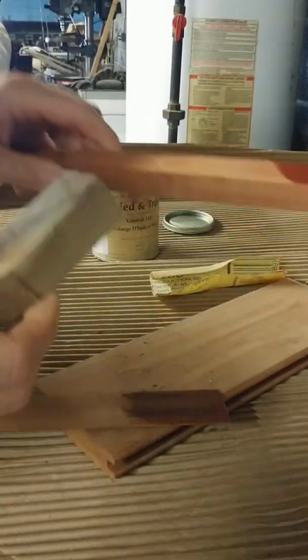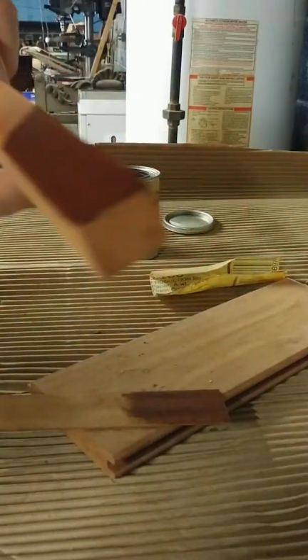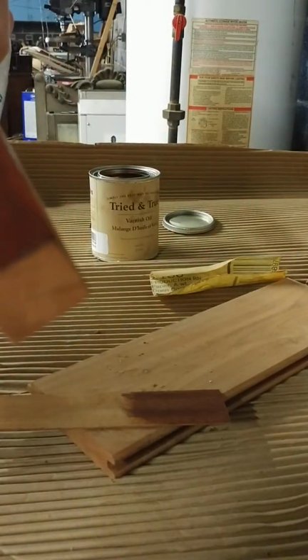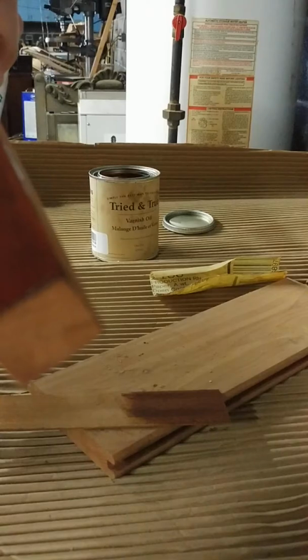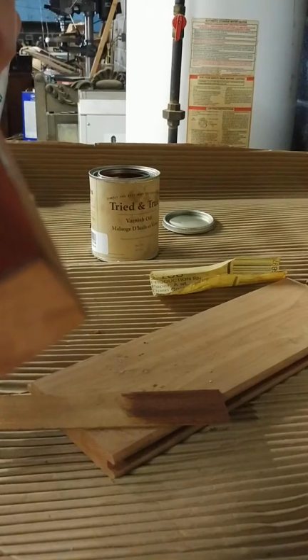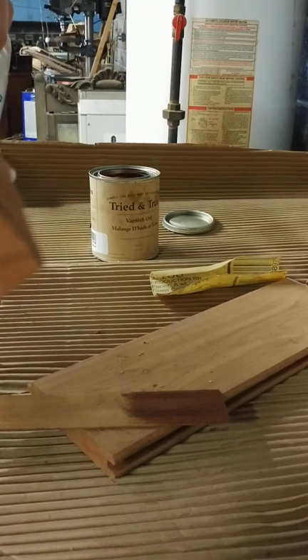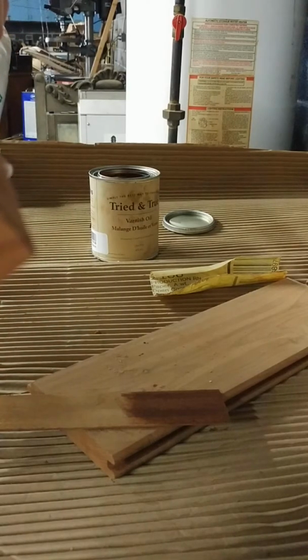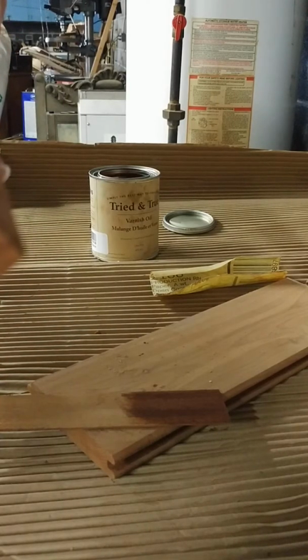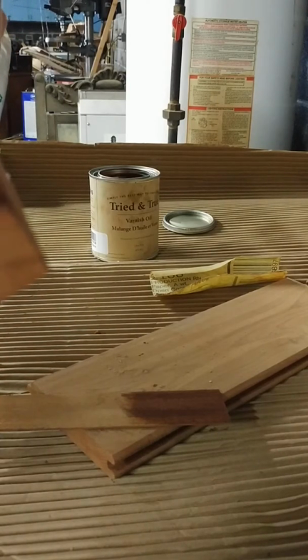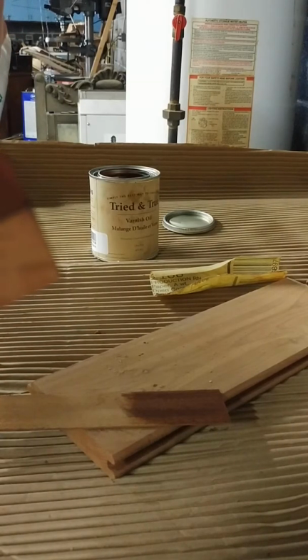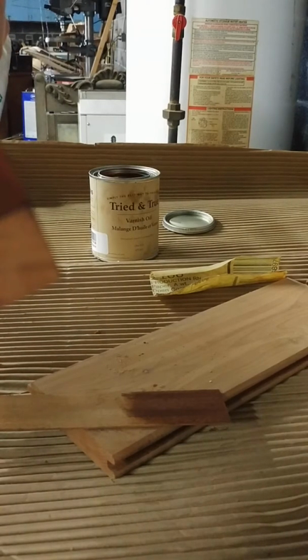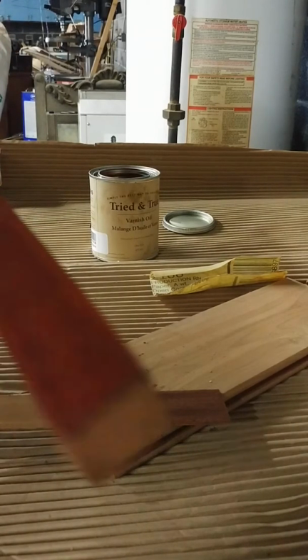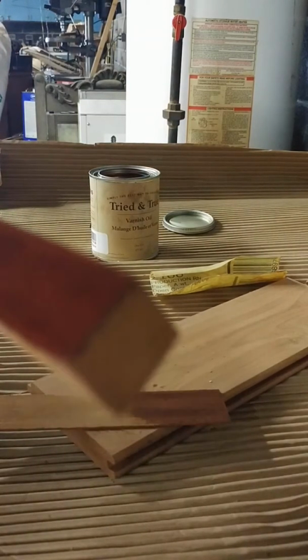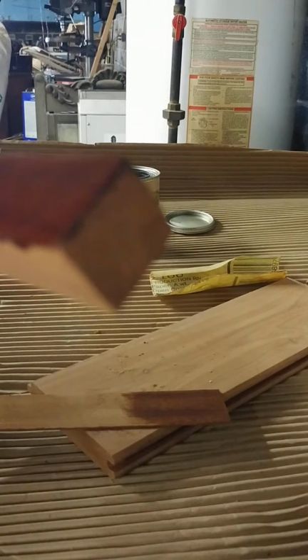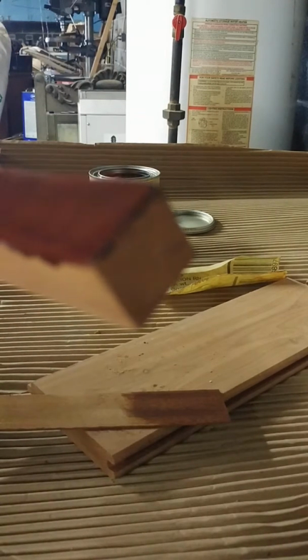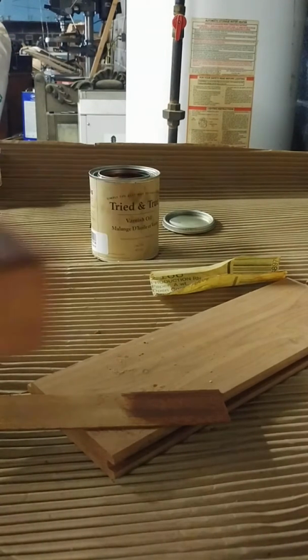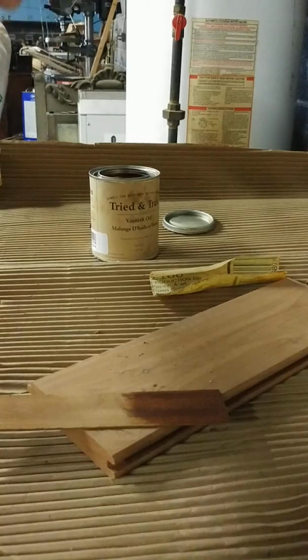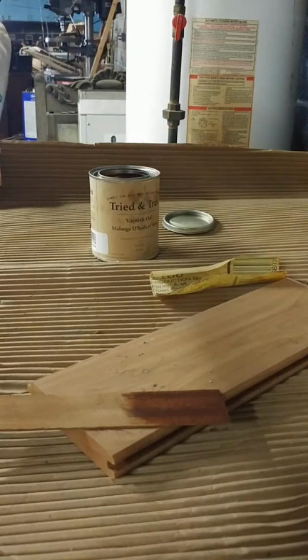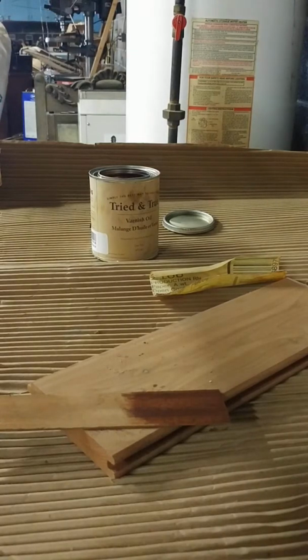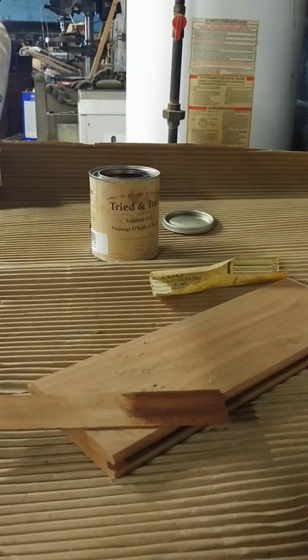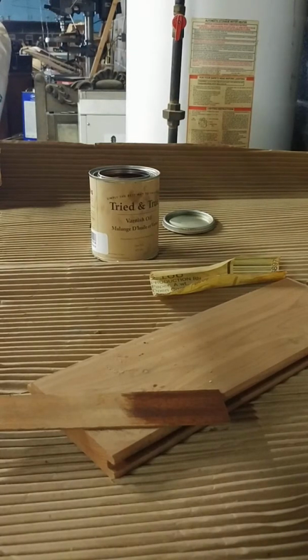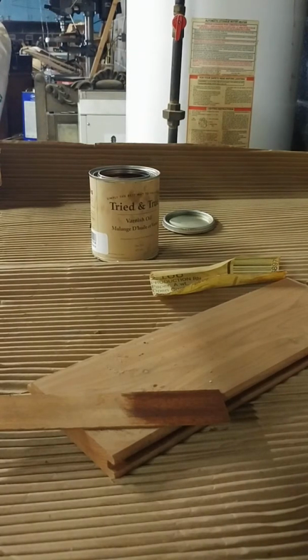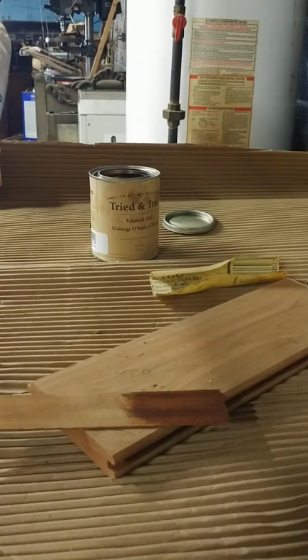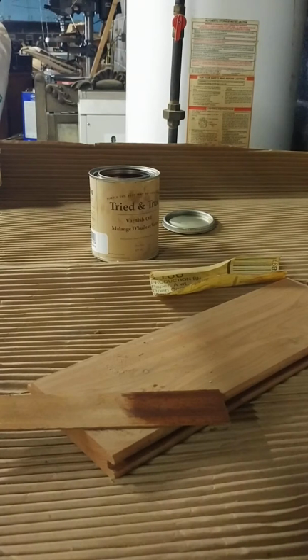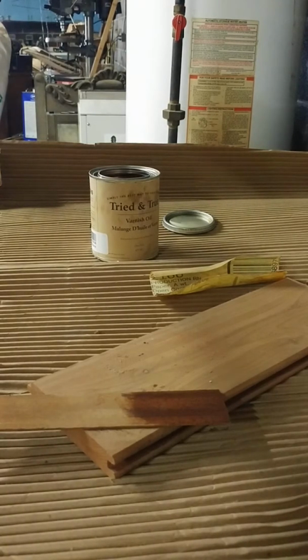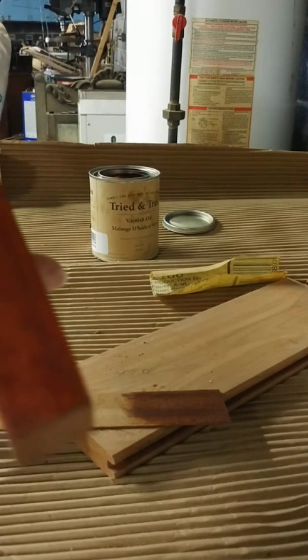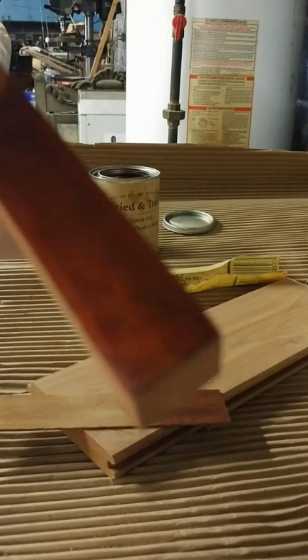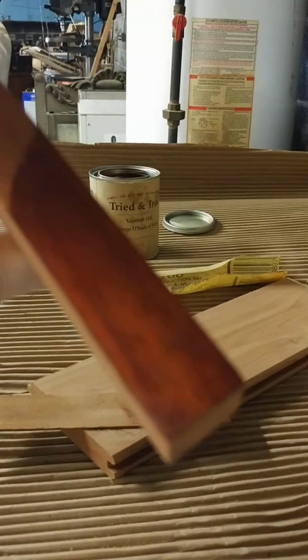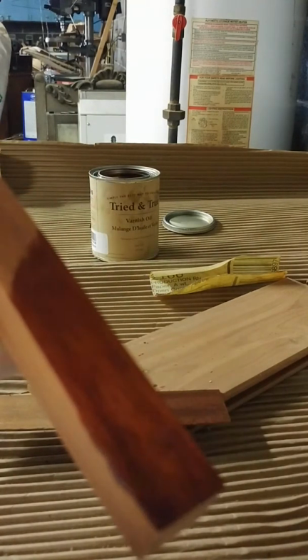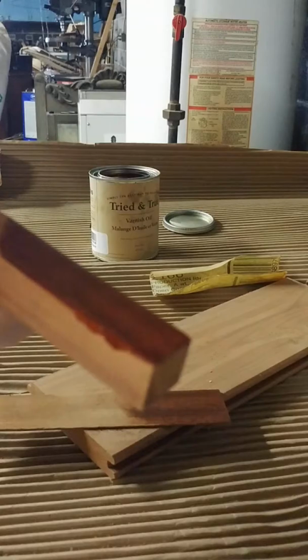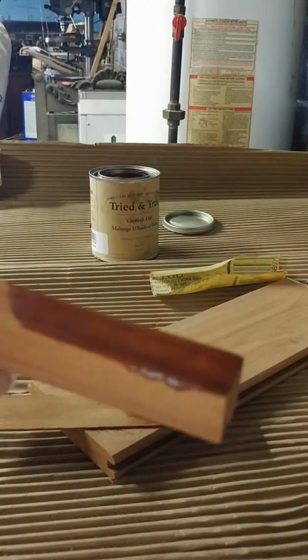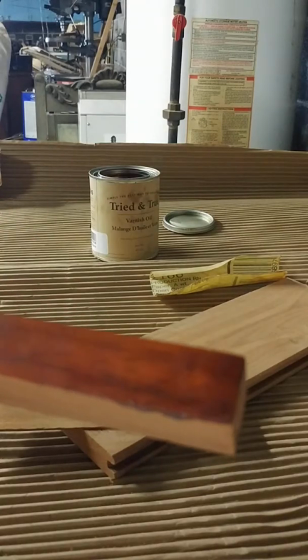As the old saying goes, the proof is in the pudding. I don't think some of the deeper cracks in the padauk will be filled.